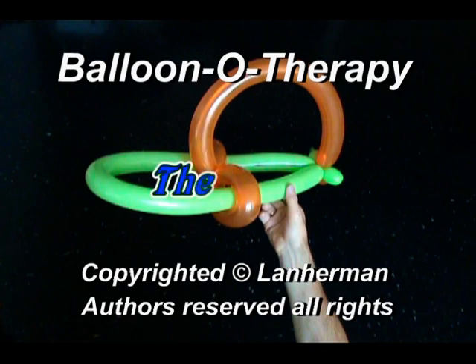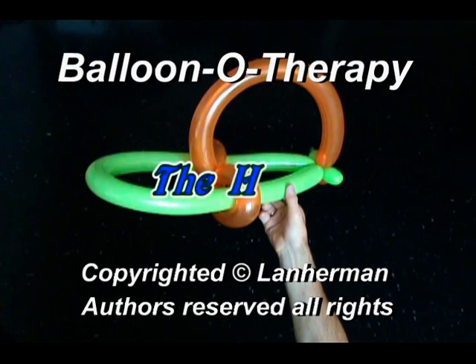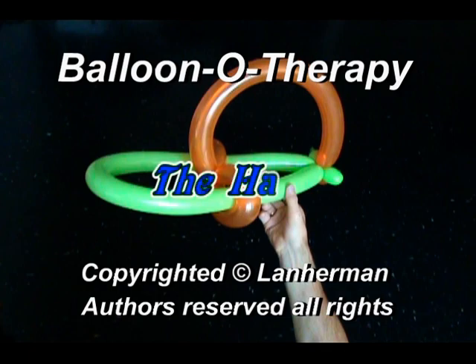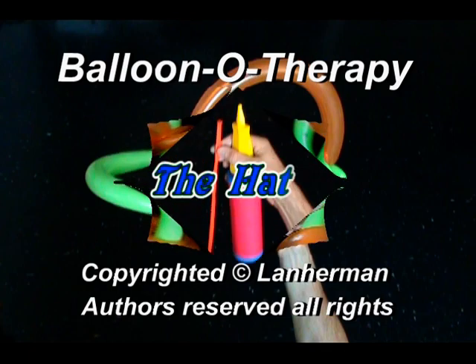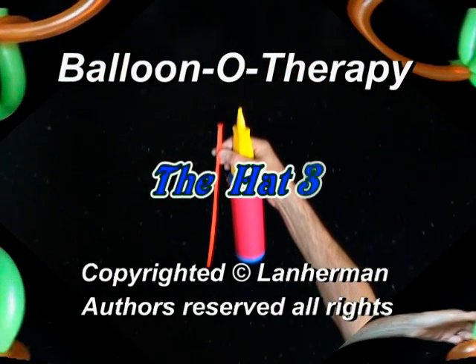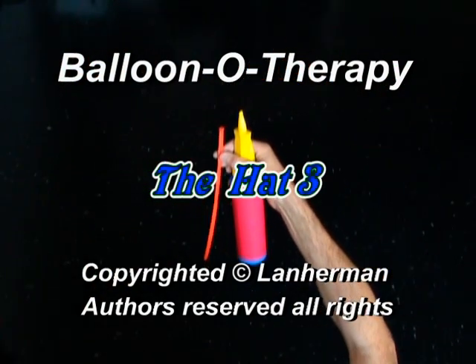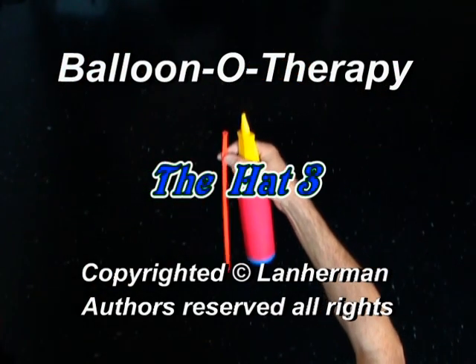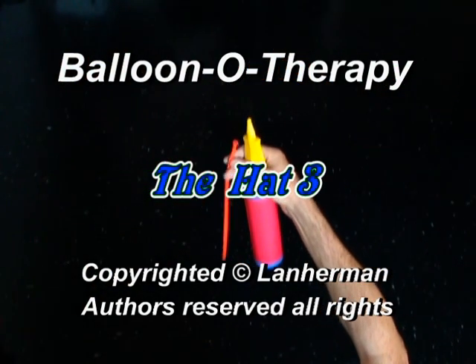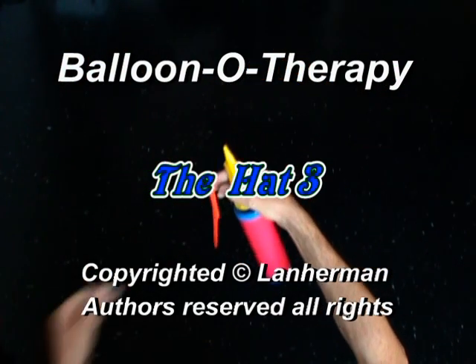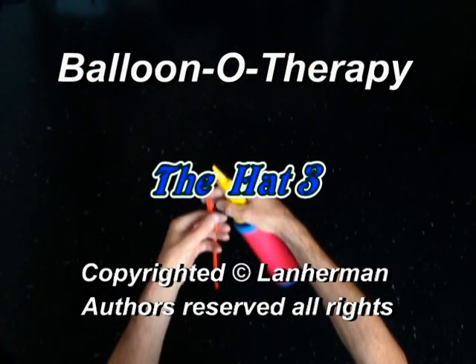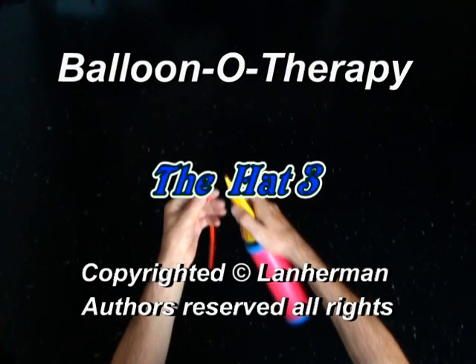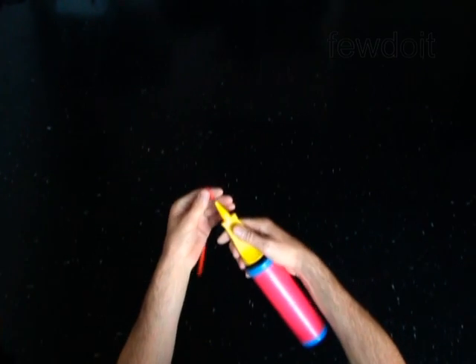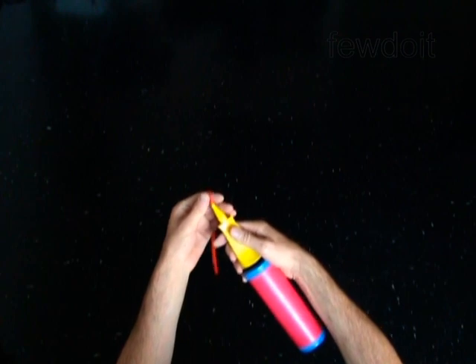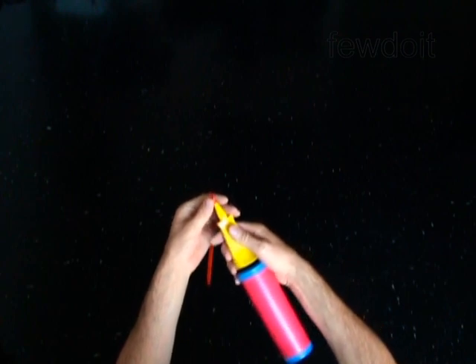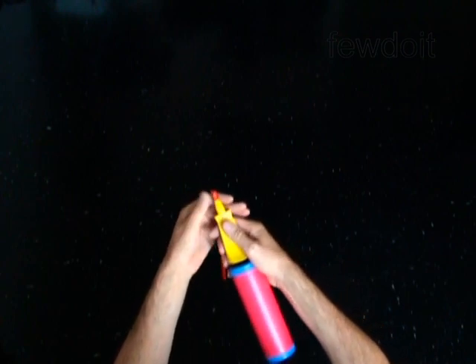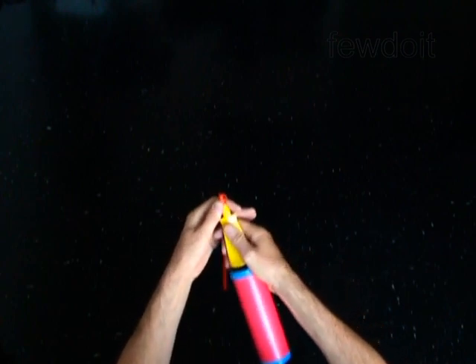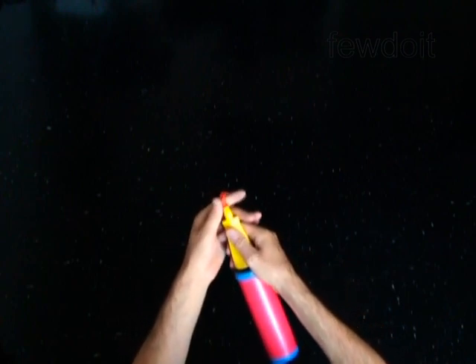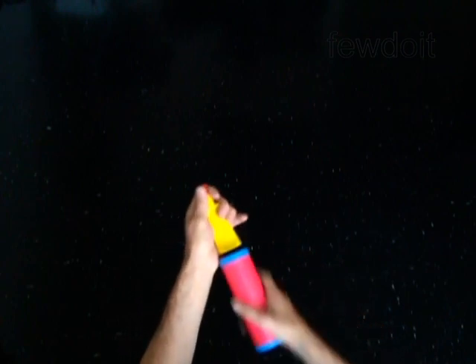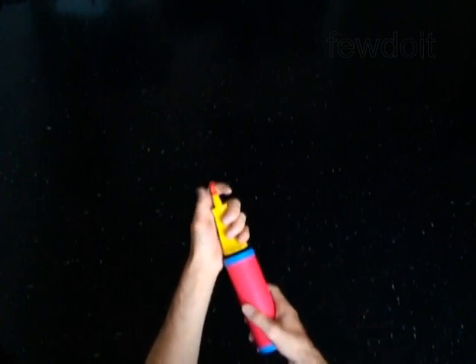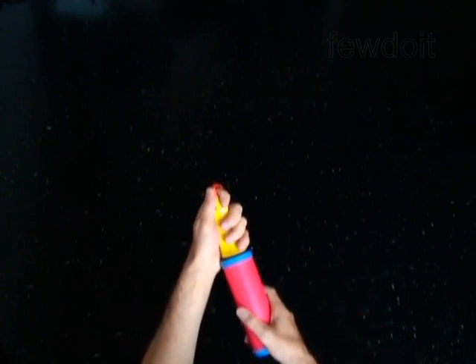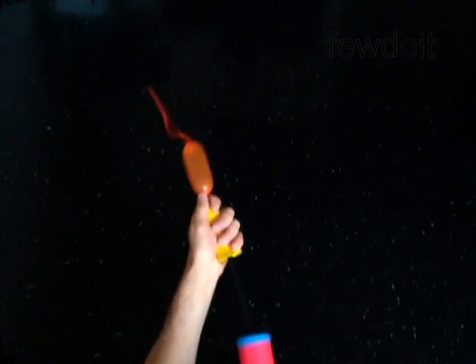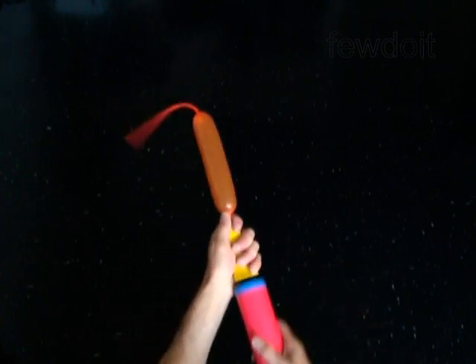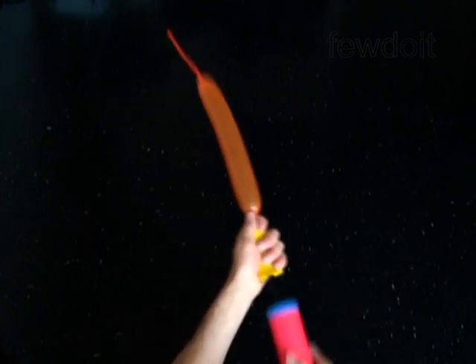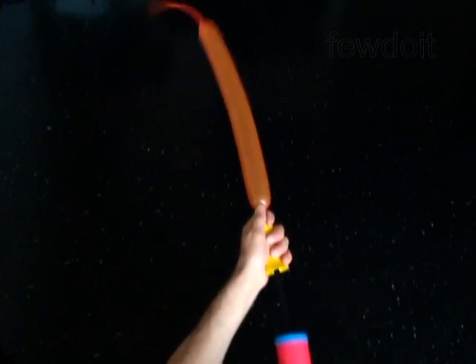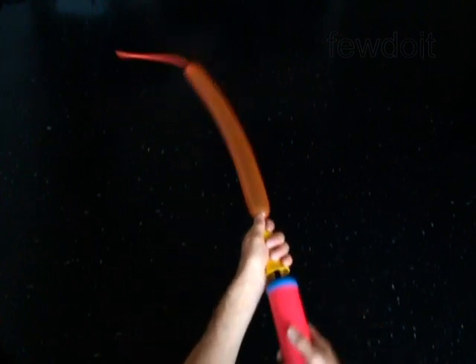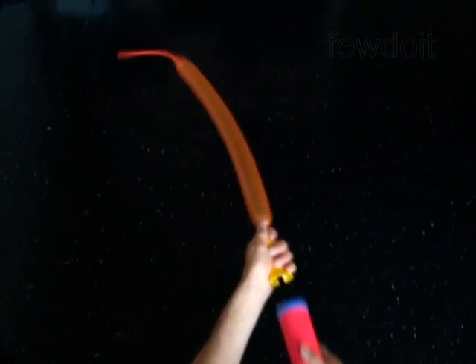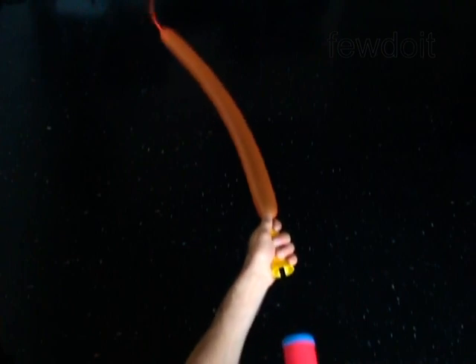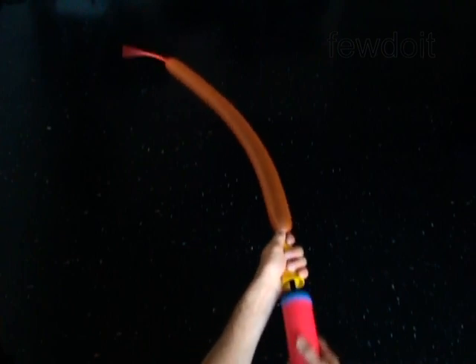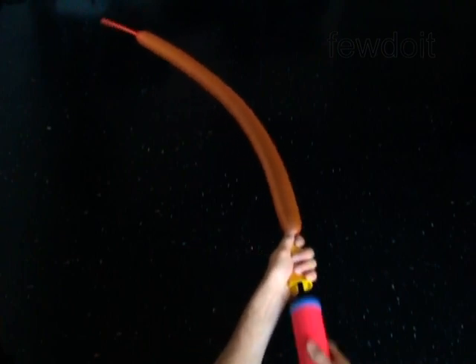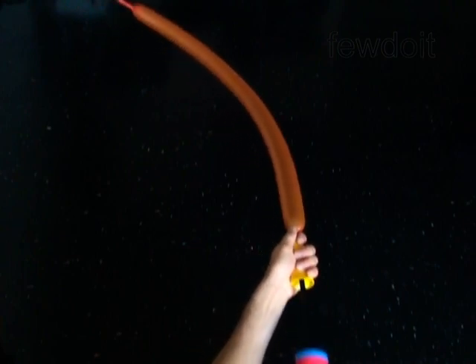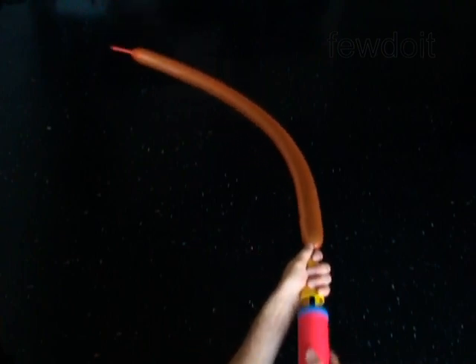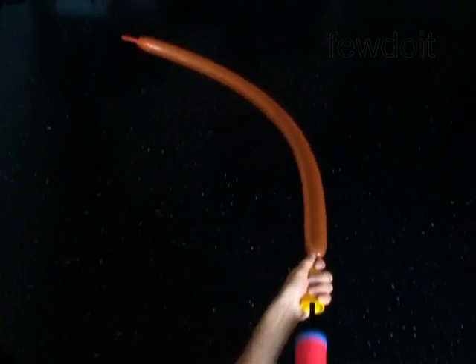Hello! Now we are going to make my favorite head. This head will fit any head. It's very convenient if you have to prepare the head in advance.